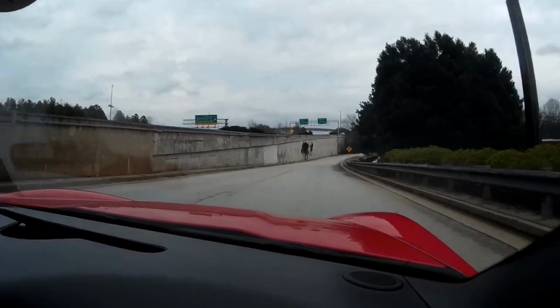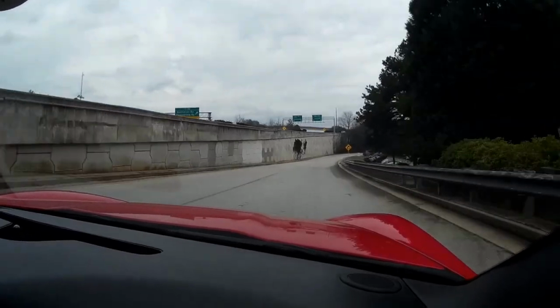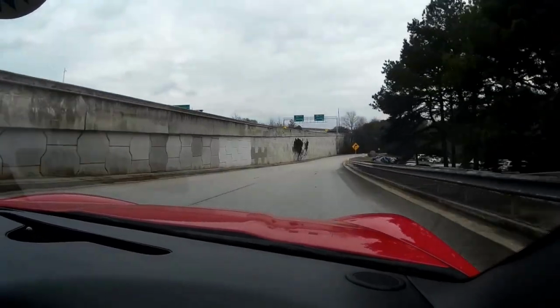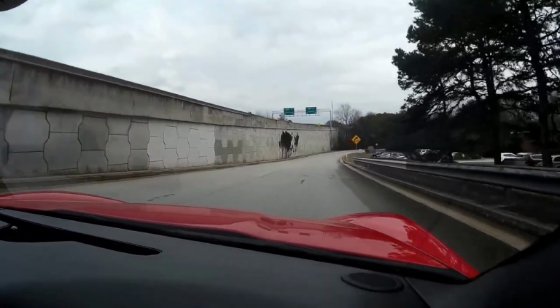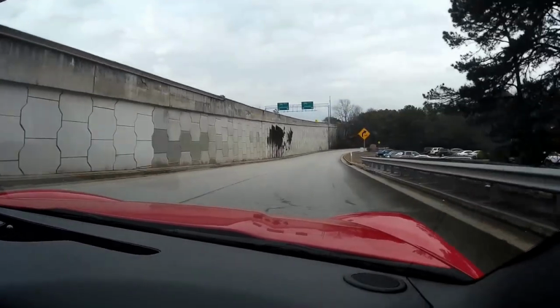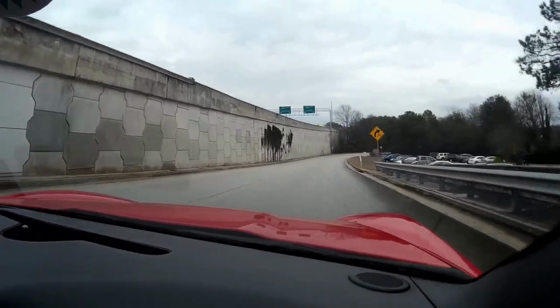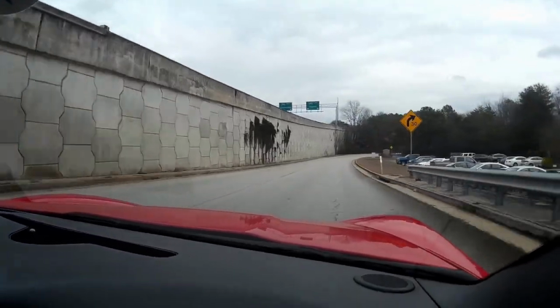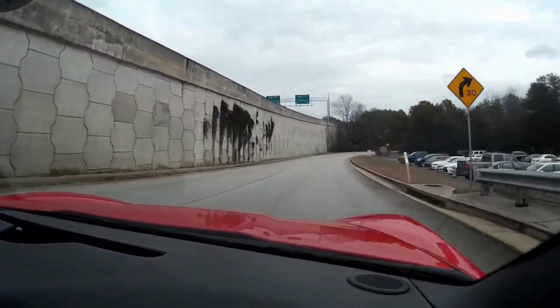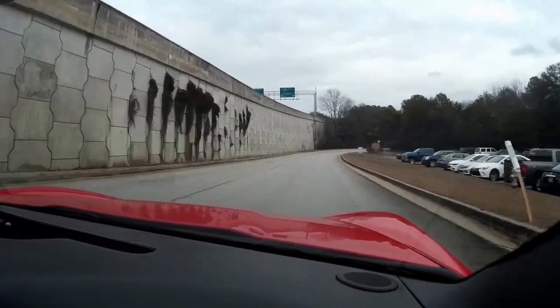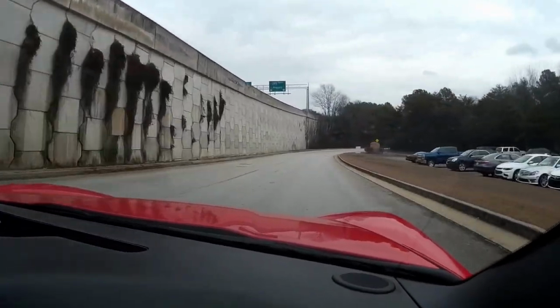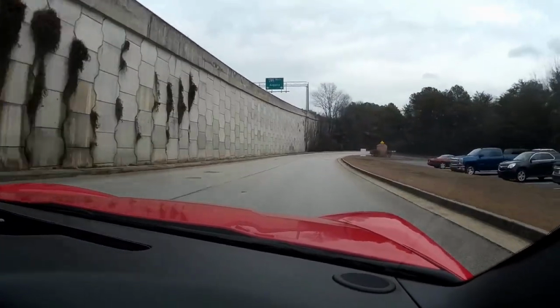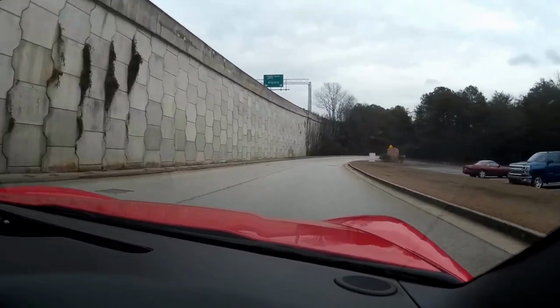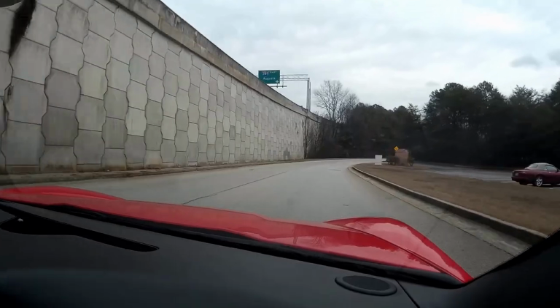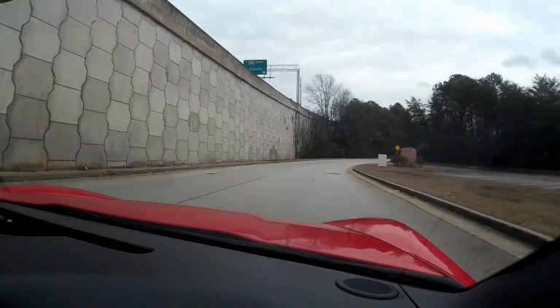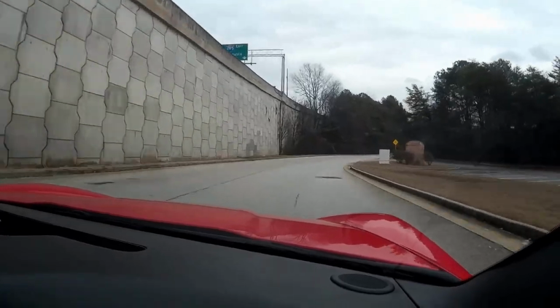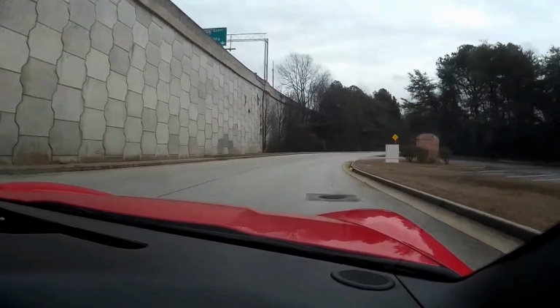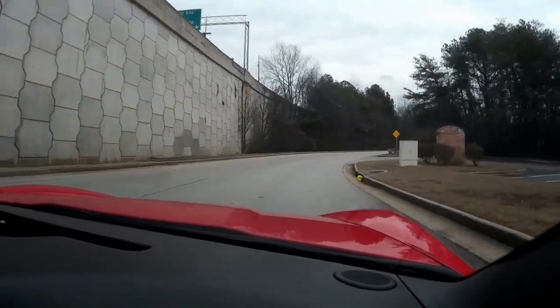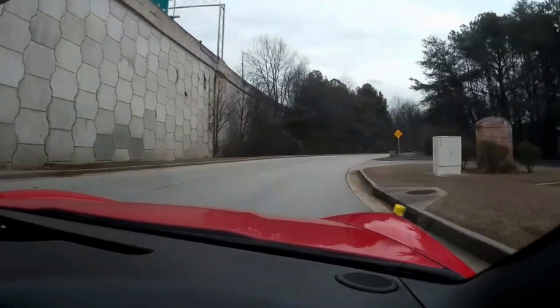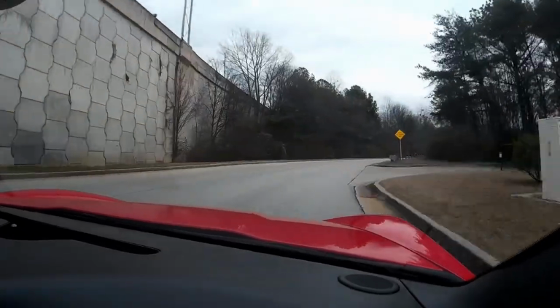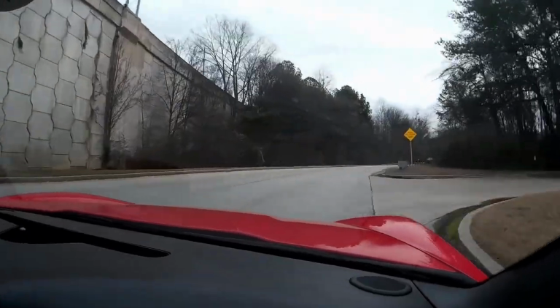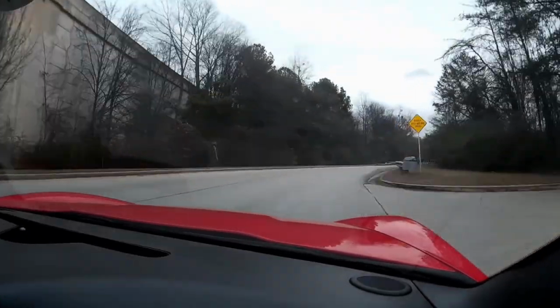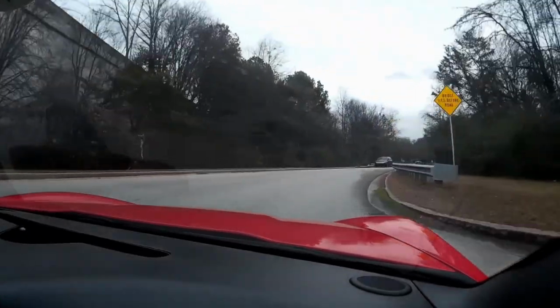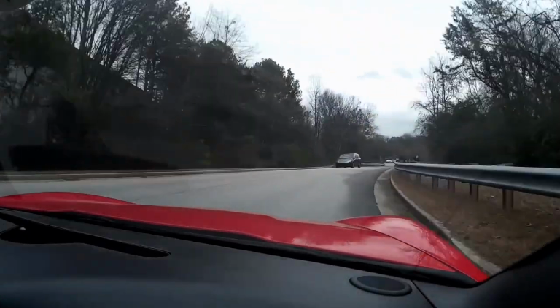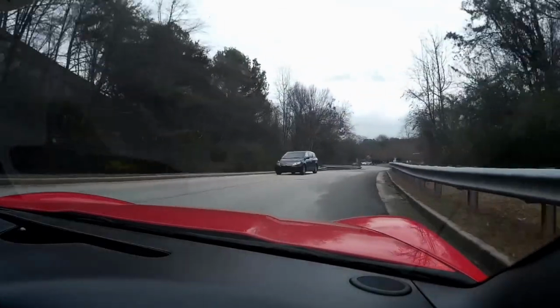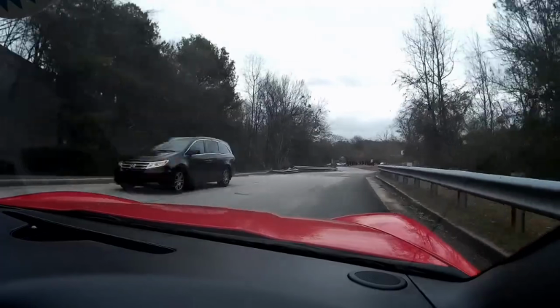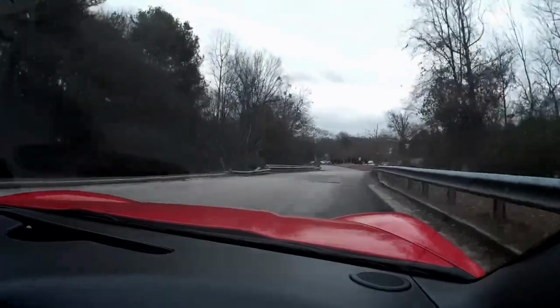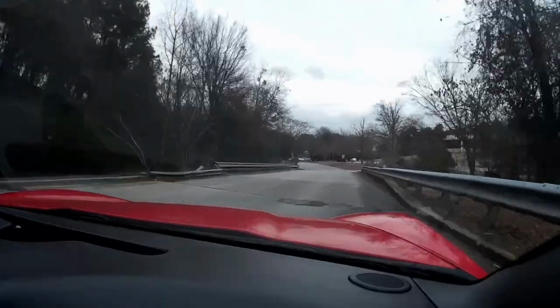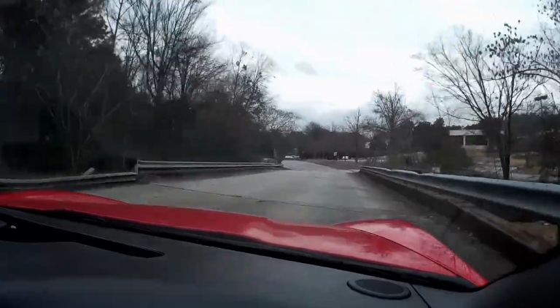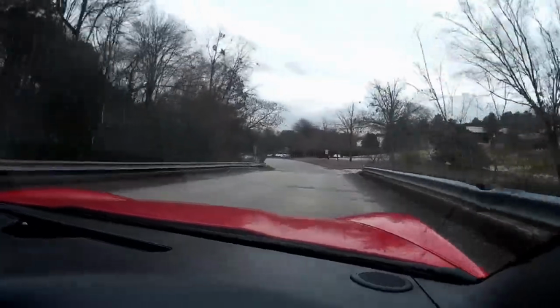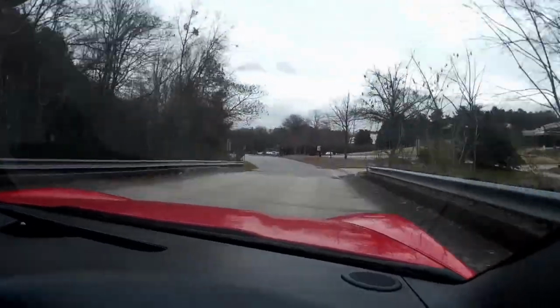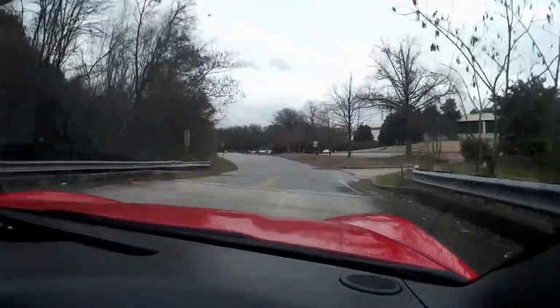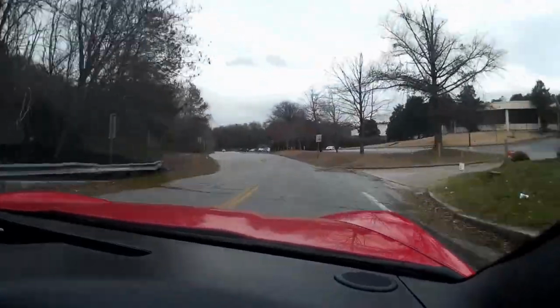As we come up on our curb, I'll hit the brakes. The car tracks straight, no issues whatsoever, and these cars are a blast on your favorite windy road.